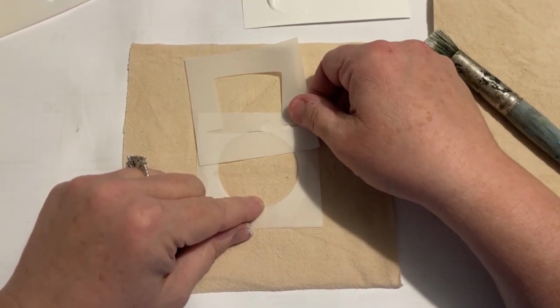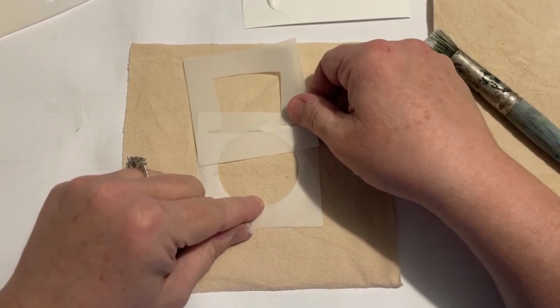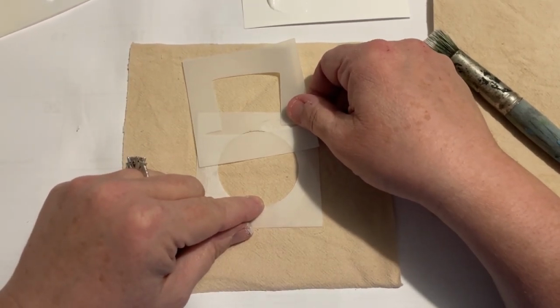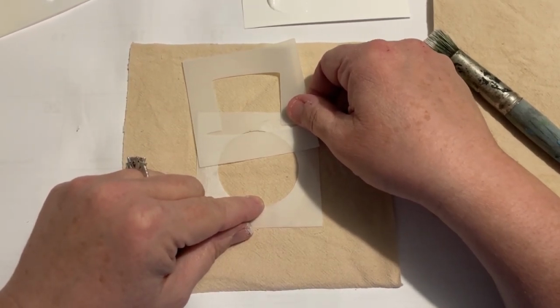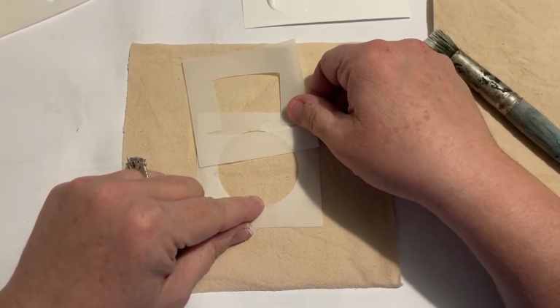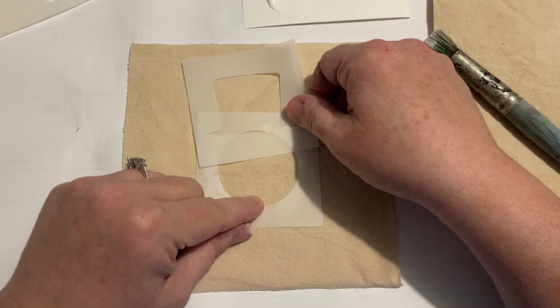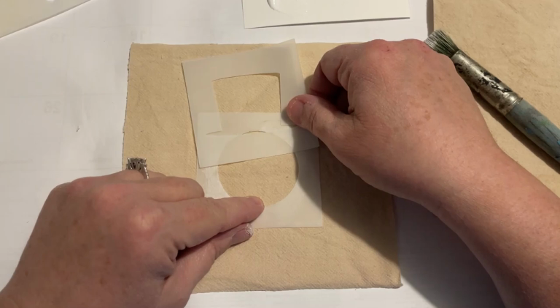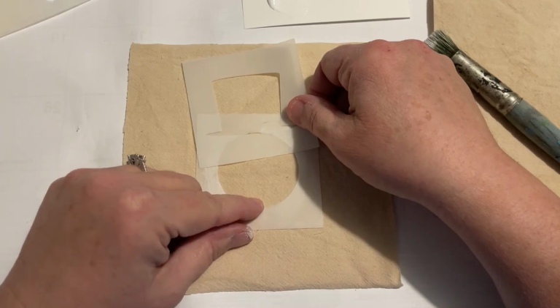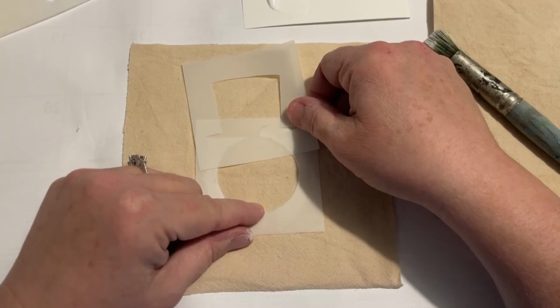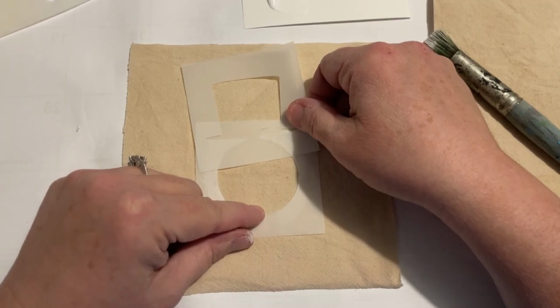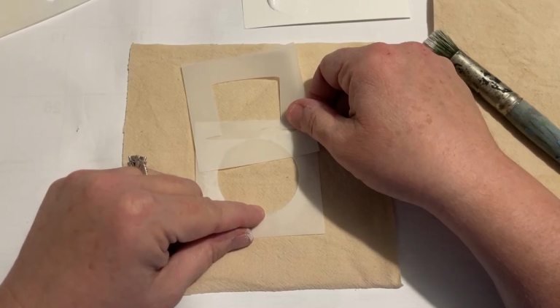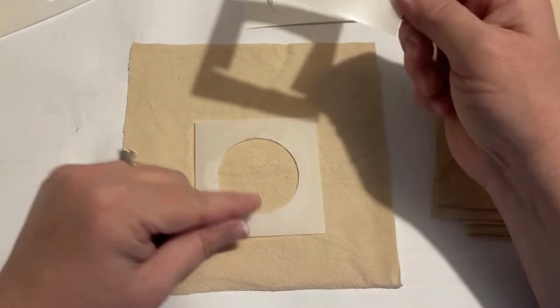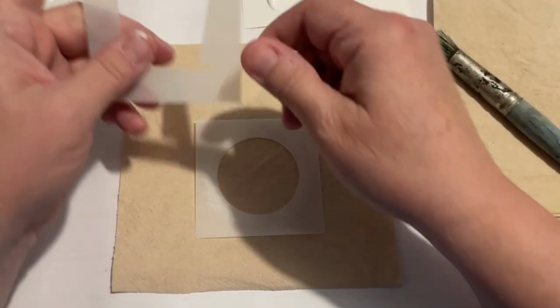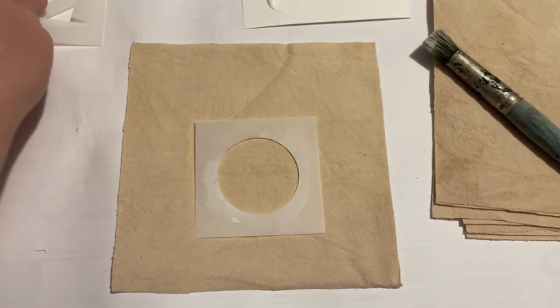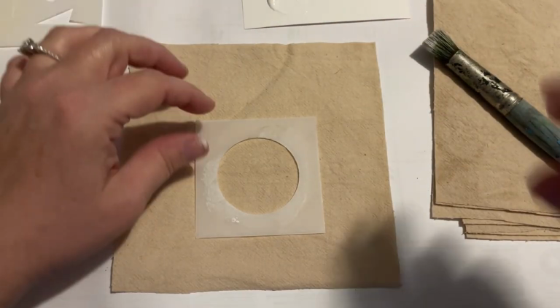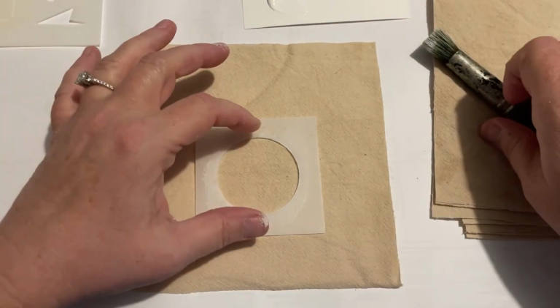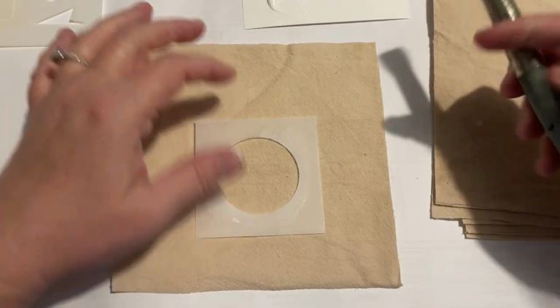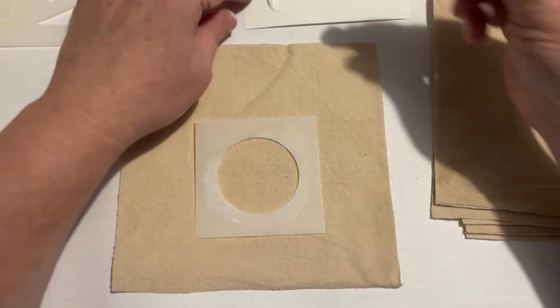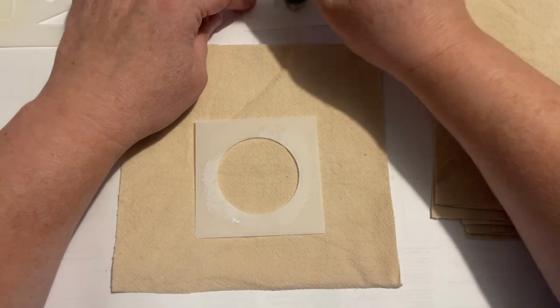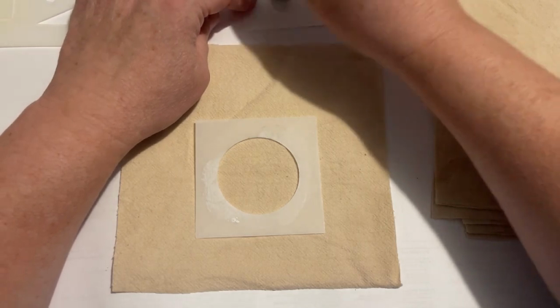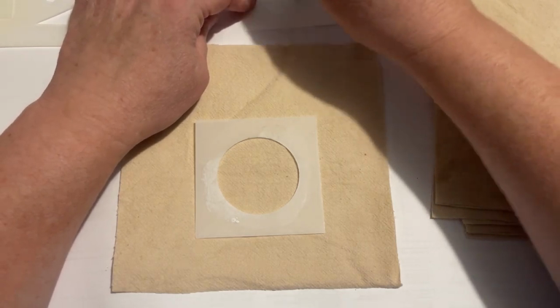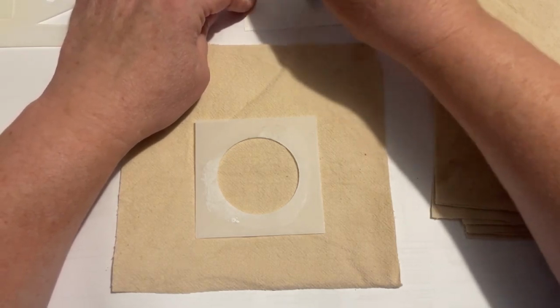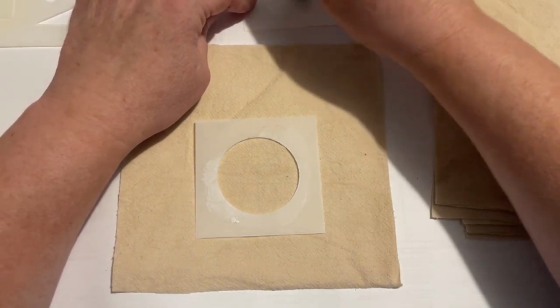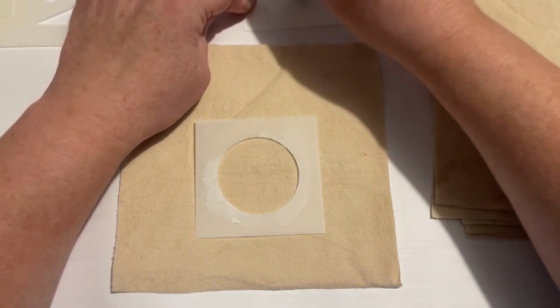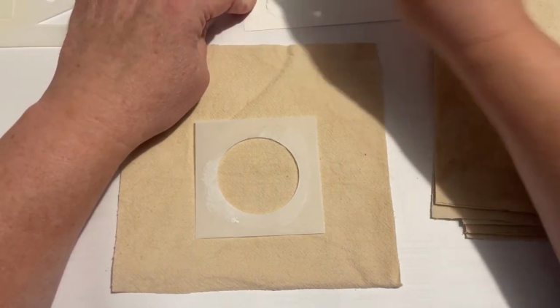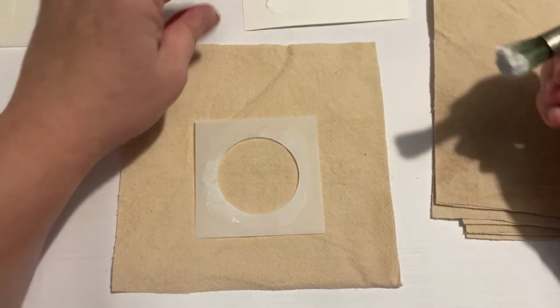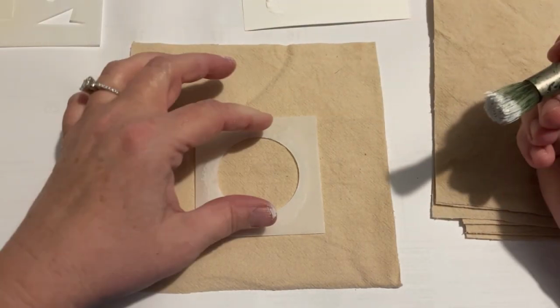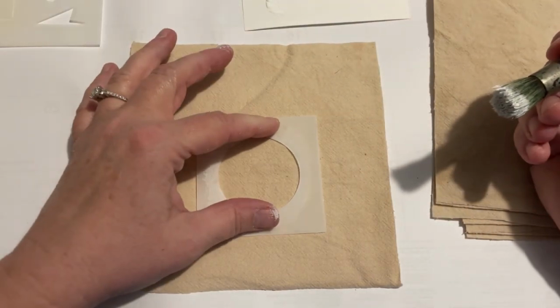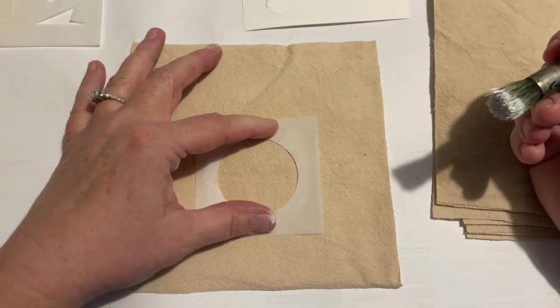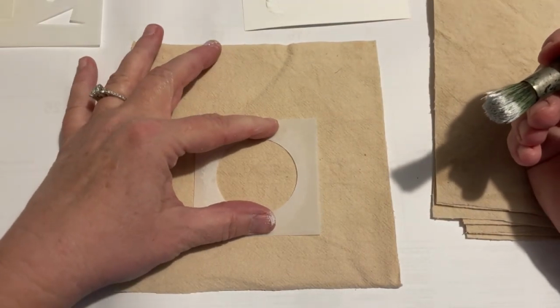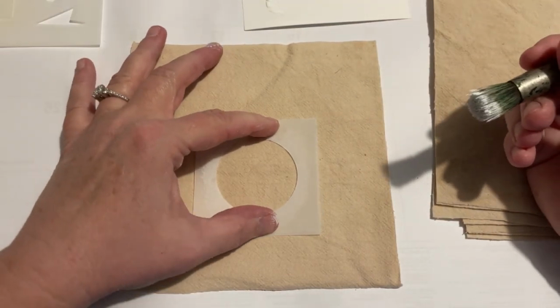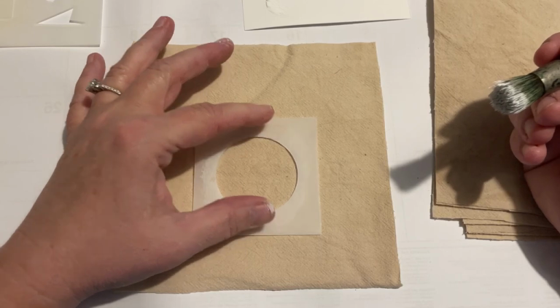And now I'm just using those stencils to kind of figure out where I want to put this on this piece of fabric. And I ultimately went with the white fabric paint.